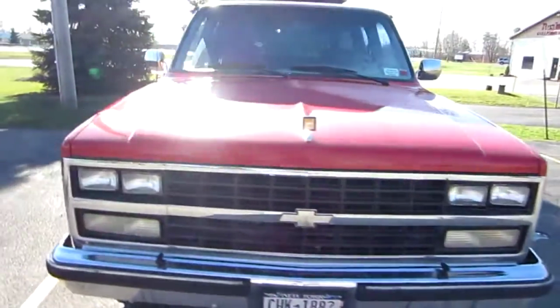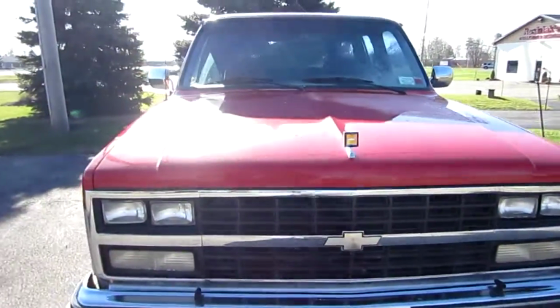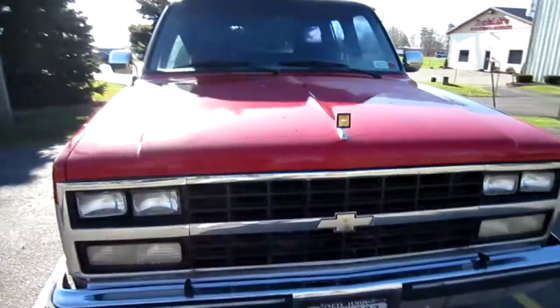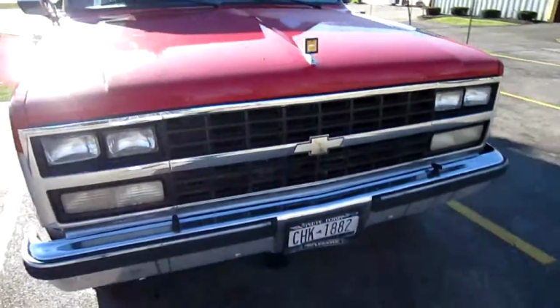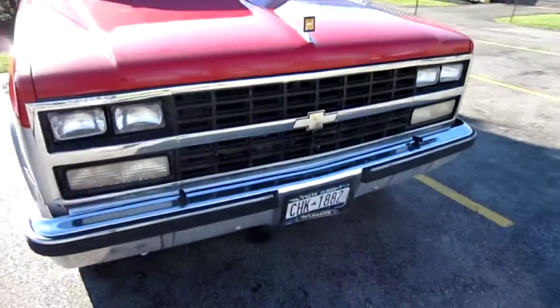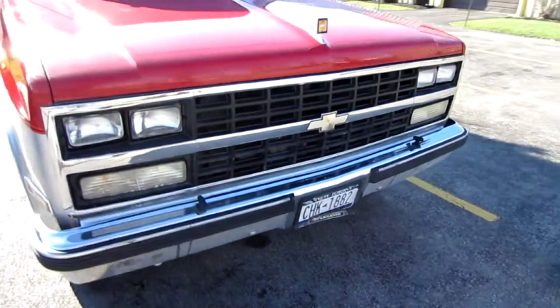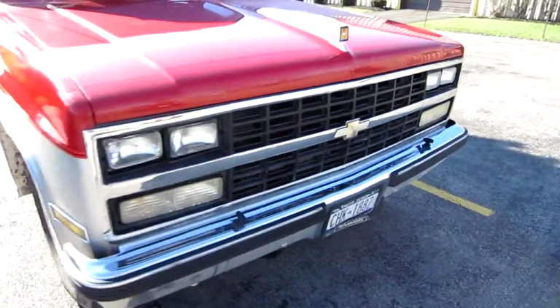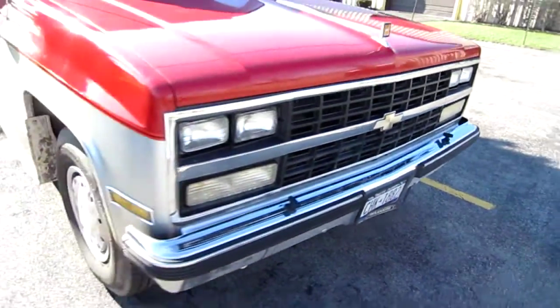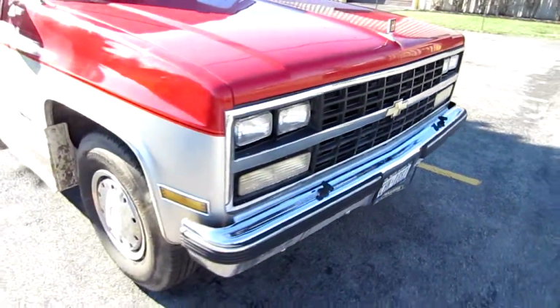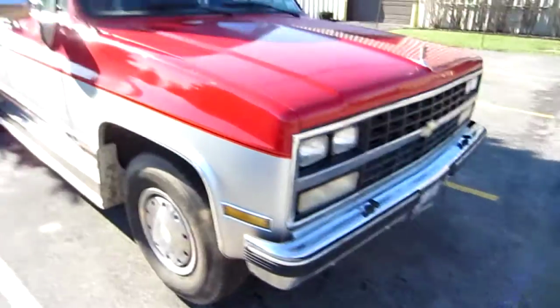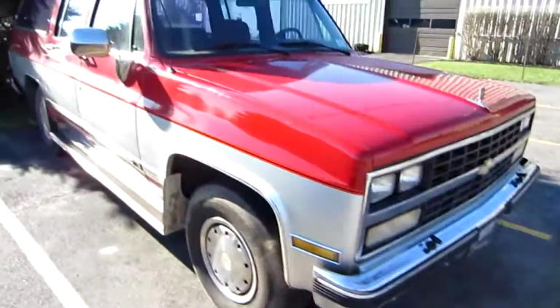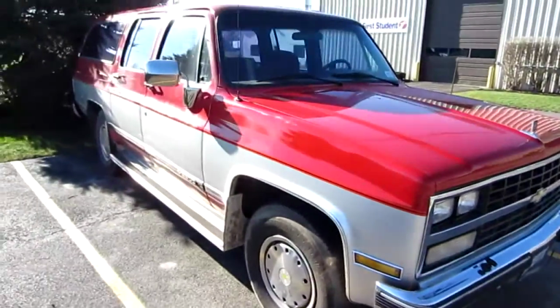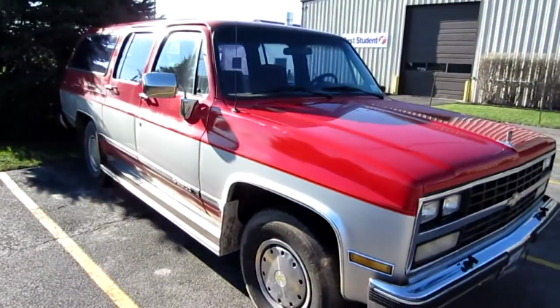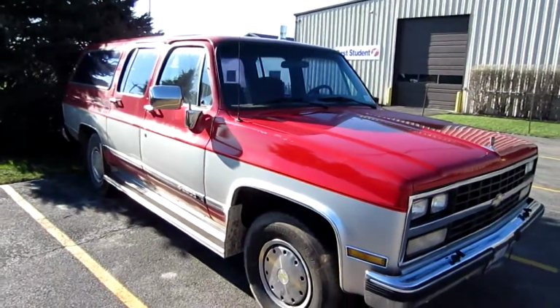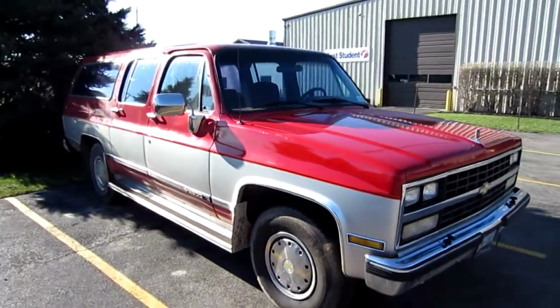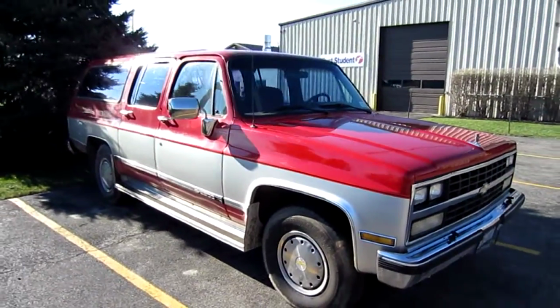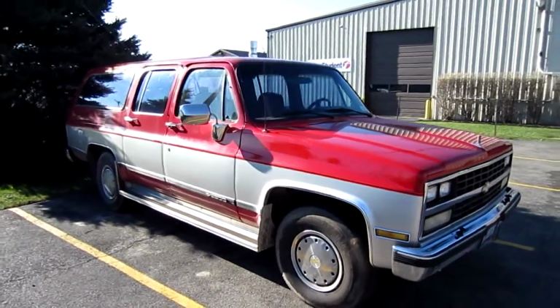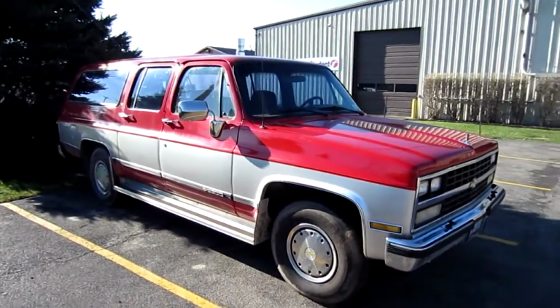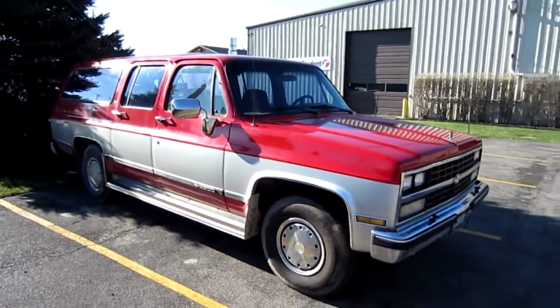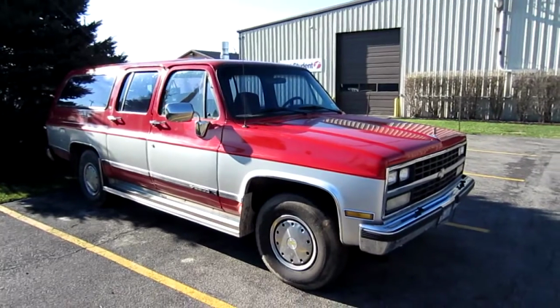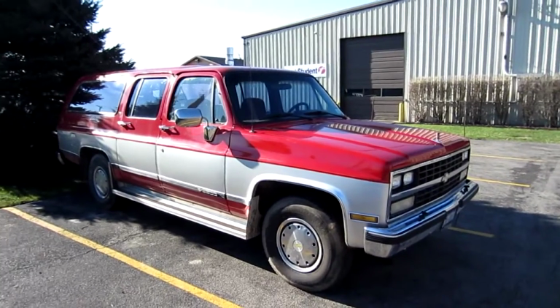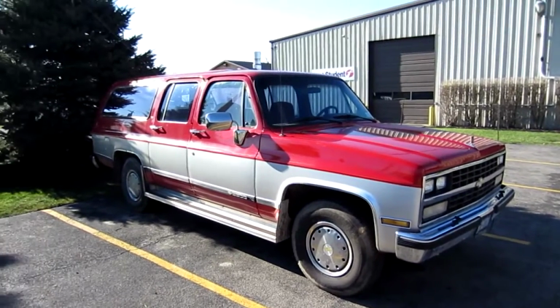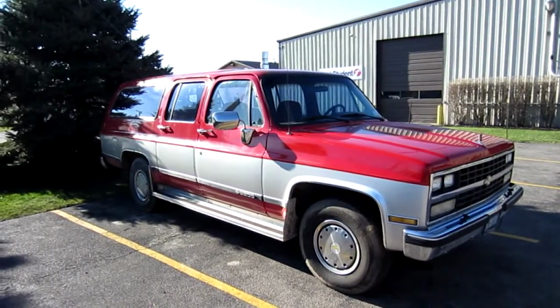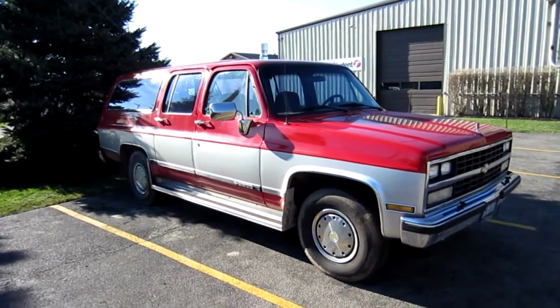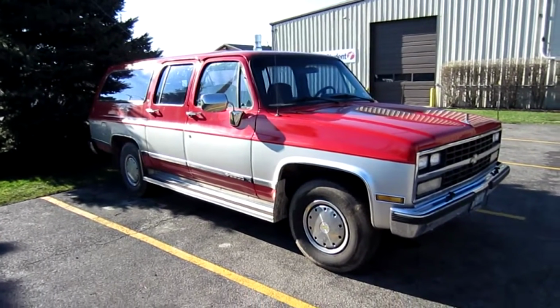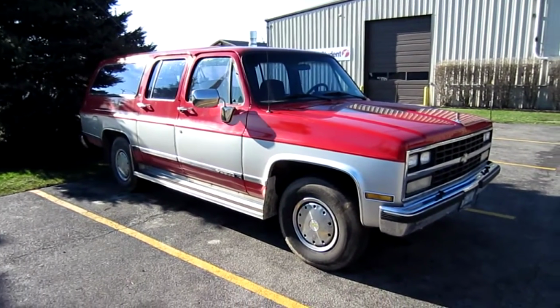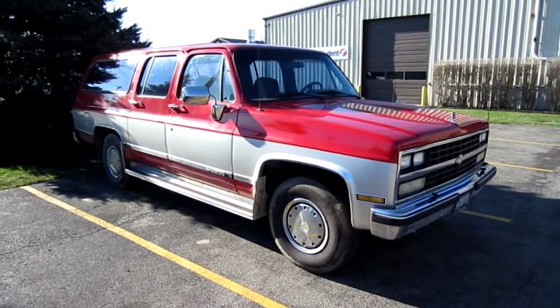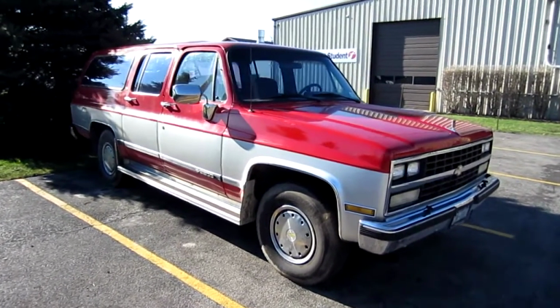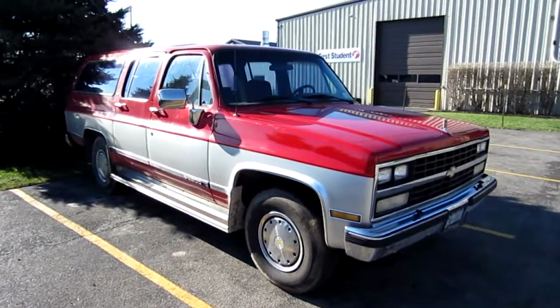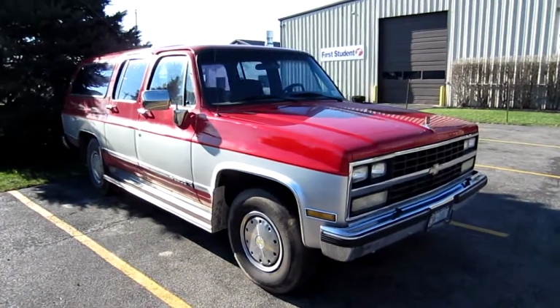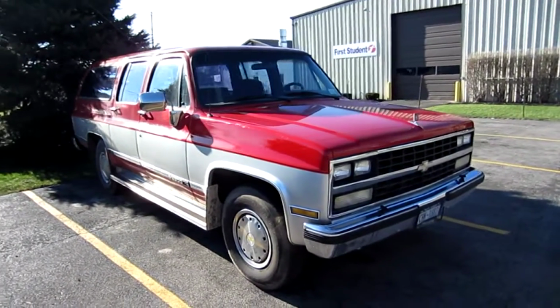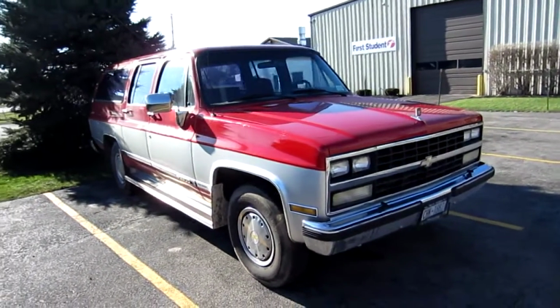90 front clip, pretty good shape. Love the color — red and gray two-tone. Cool old truck.